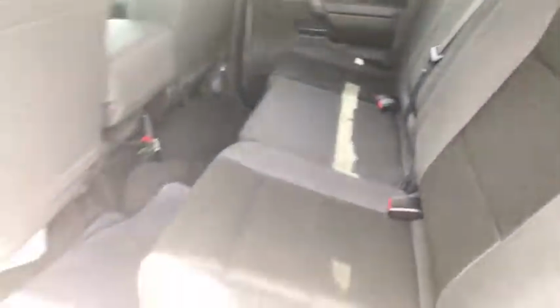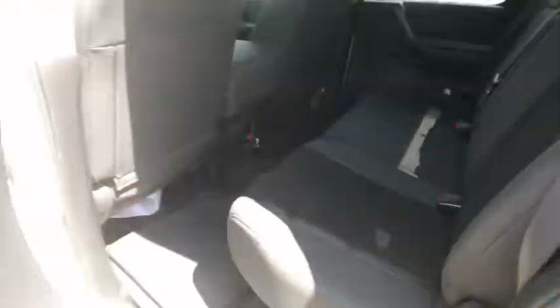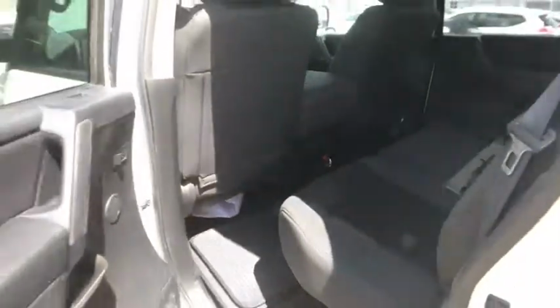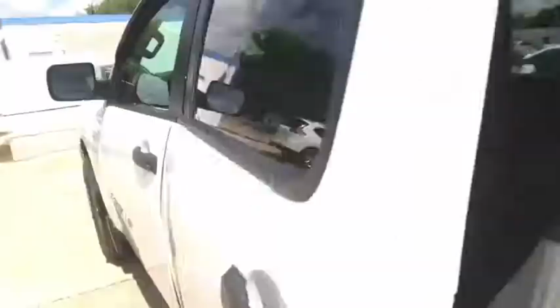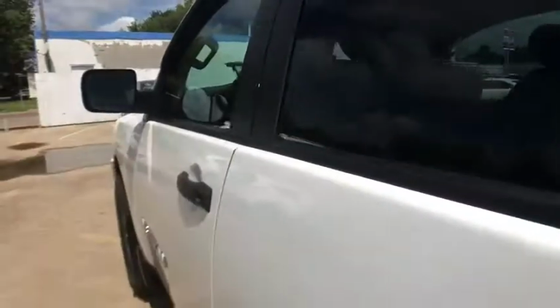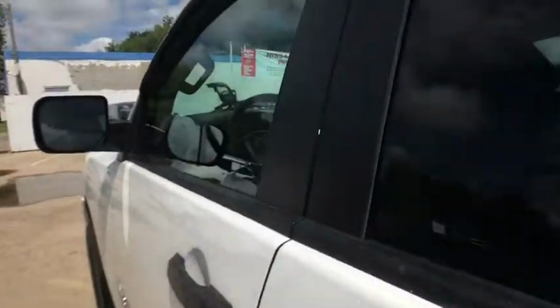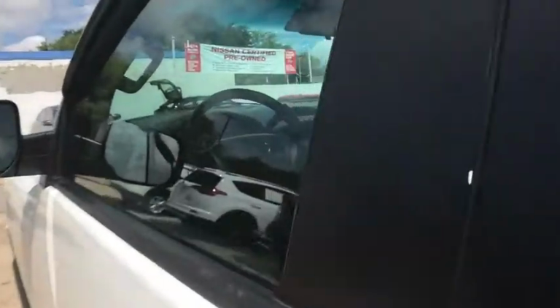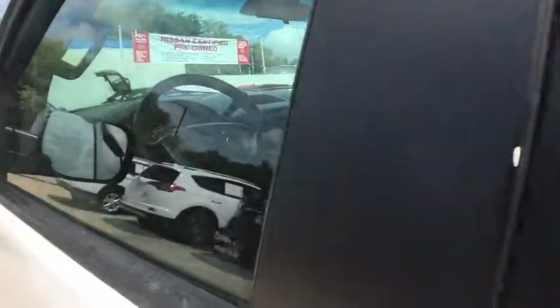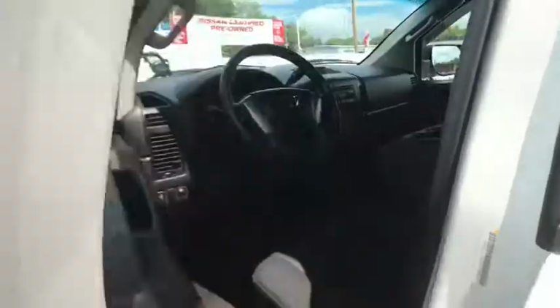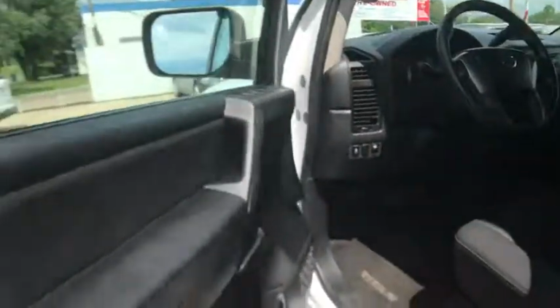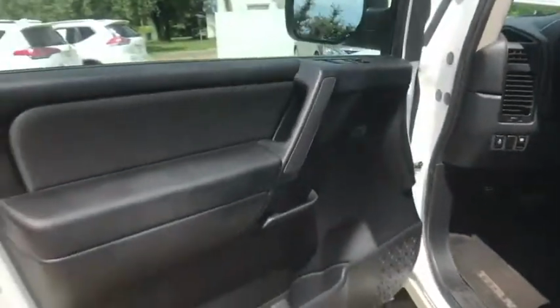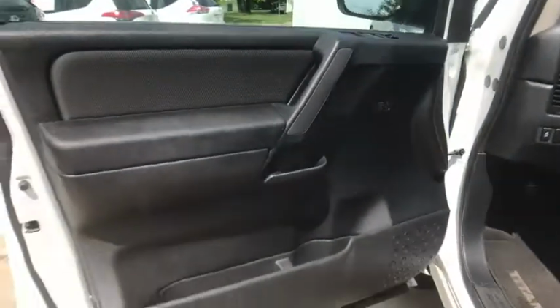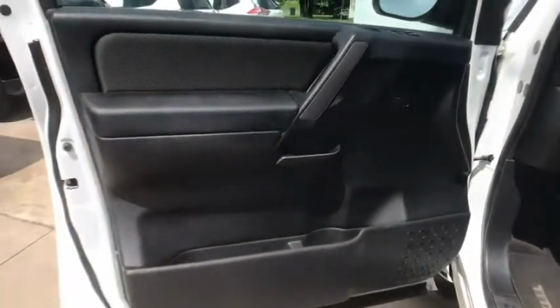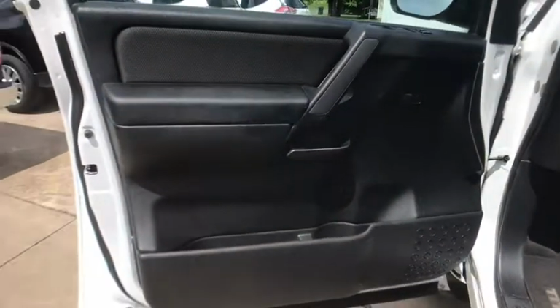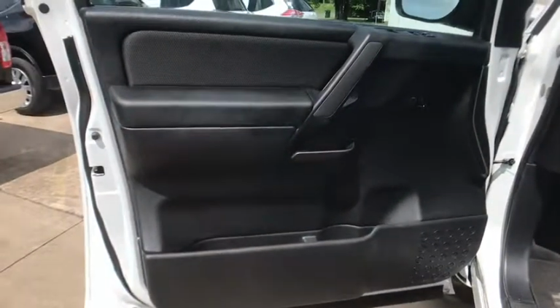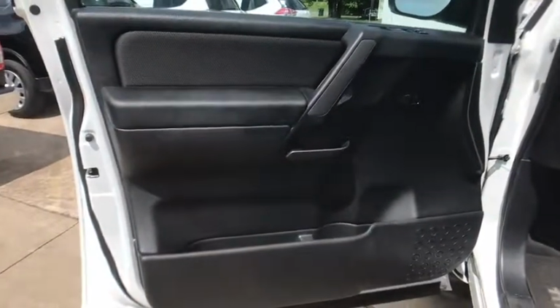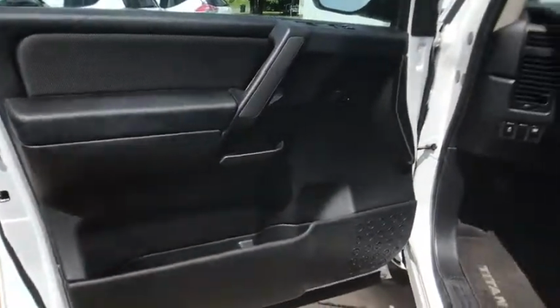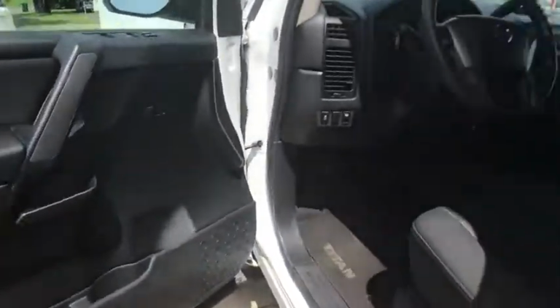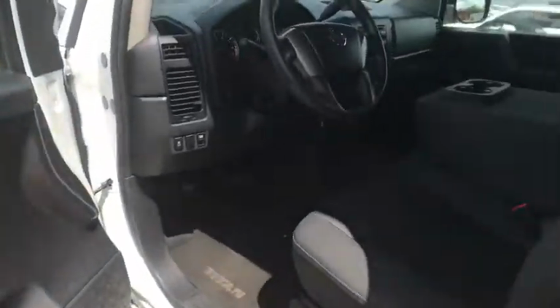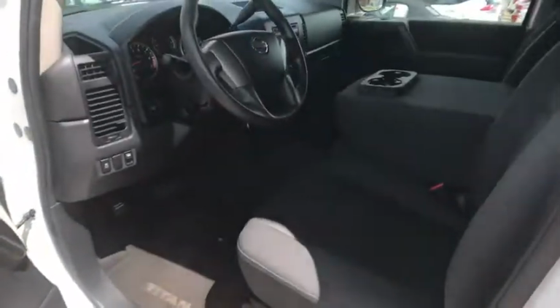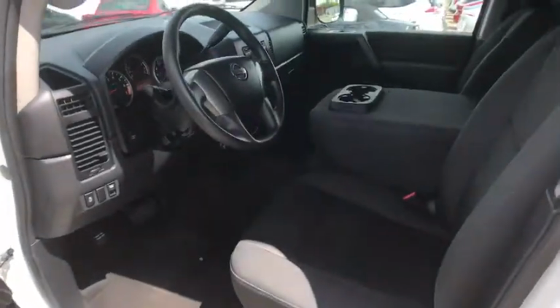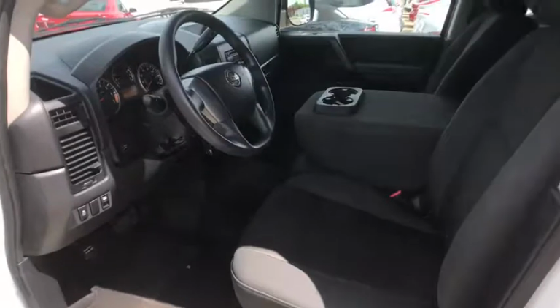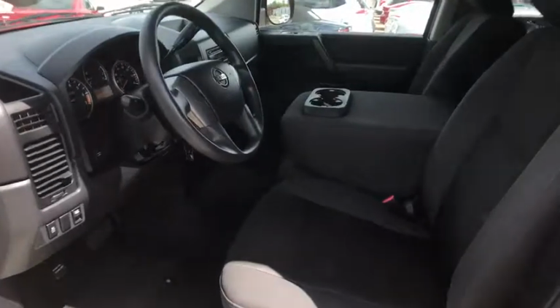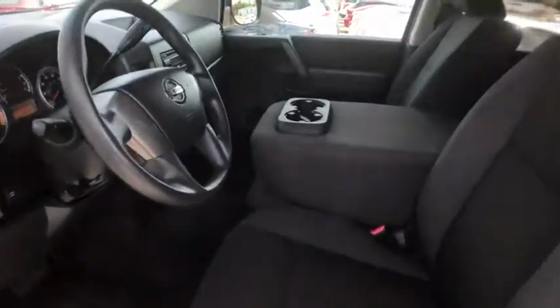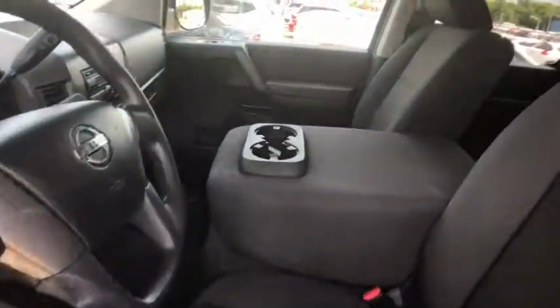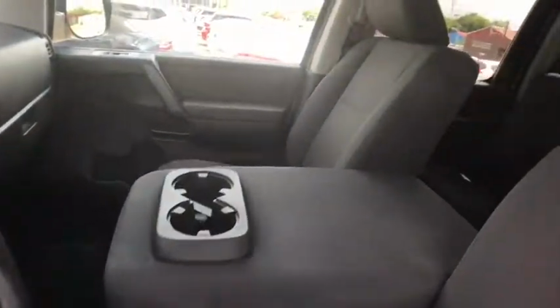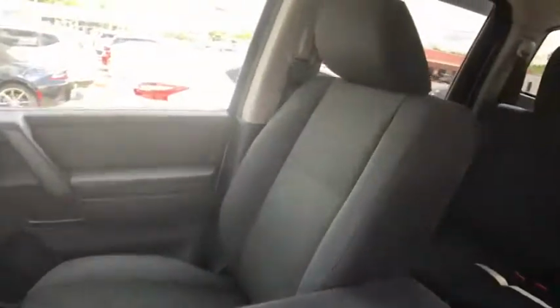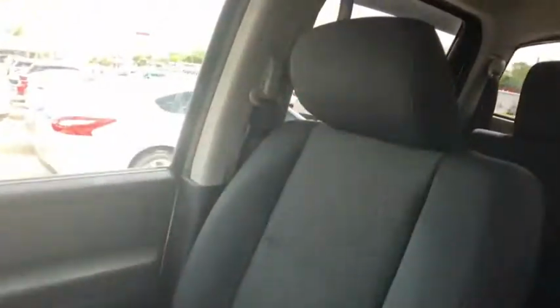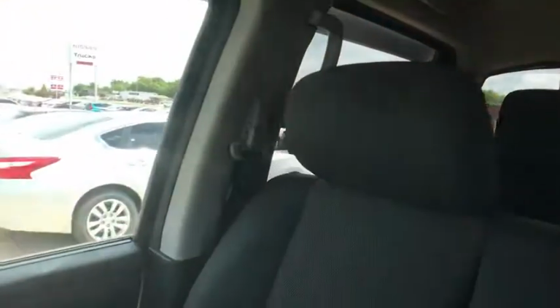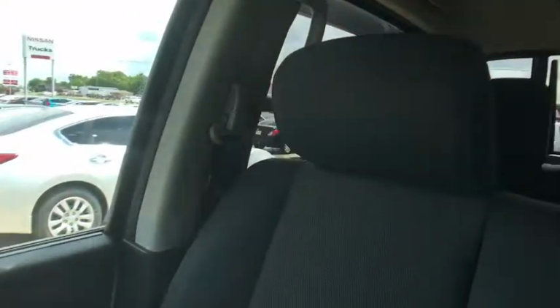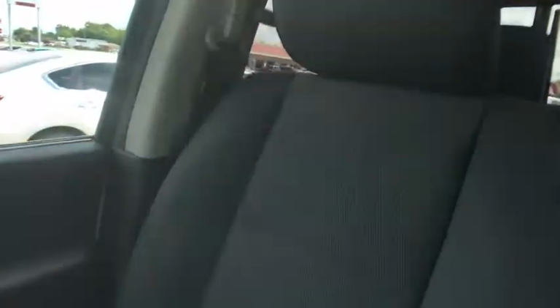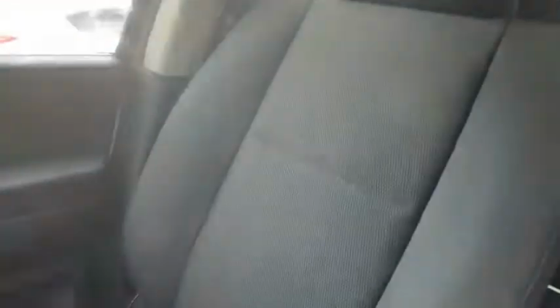Passenger airbag, power windows, trip computer, MP3 player, CD player, child safety locks, security system, power door locks. This beauty will even make your house keys jealous. Drive it today.